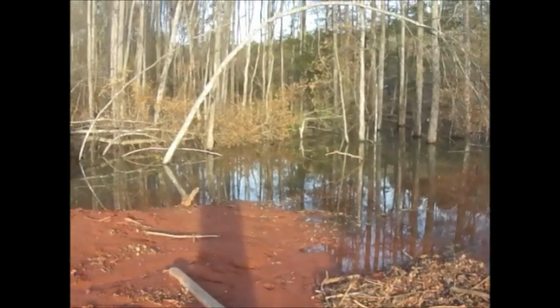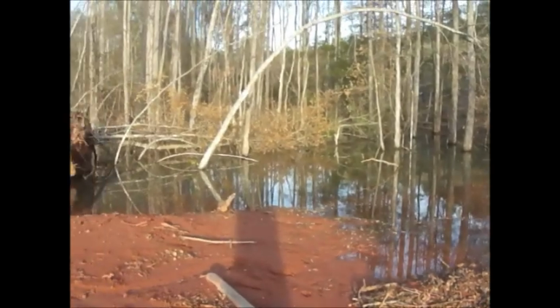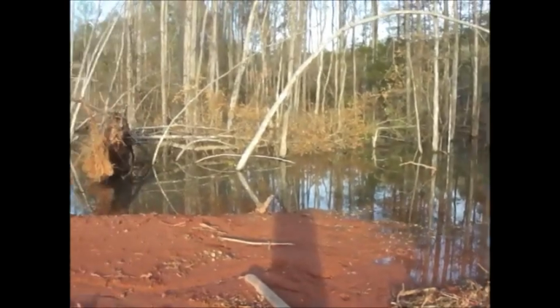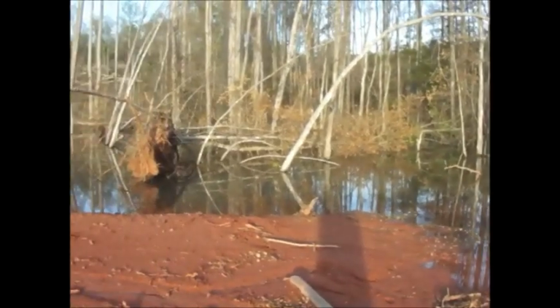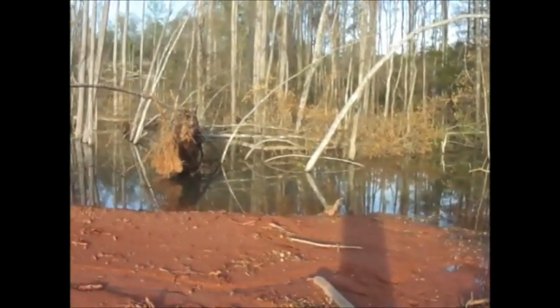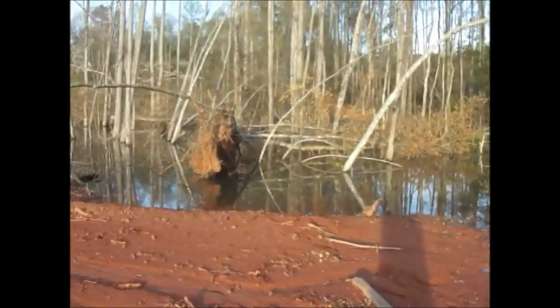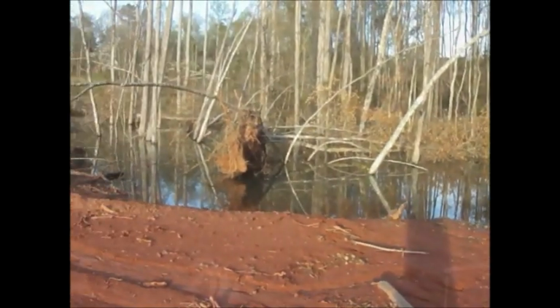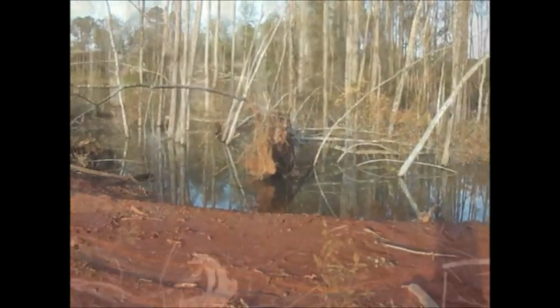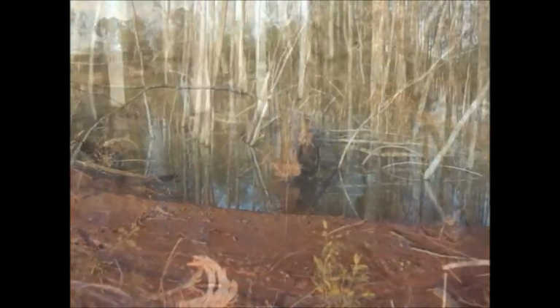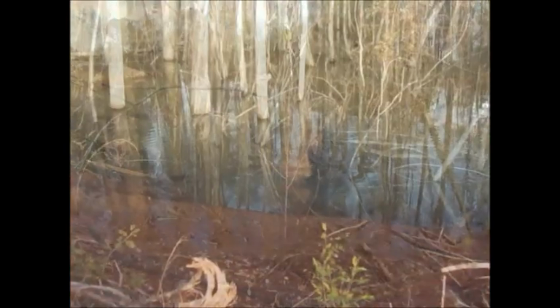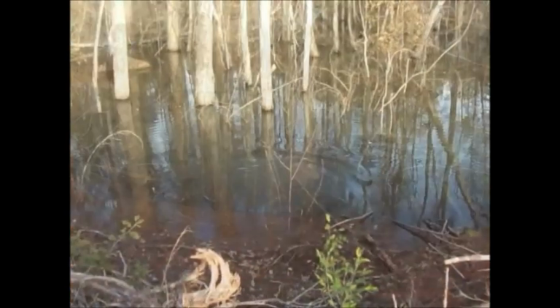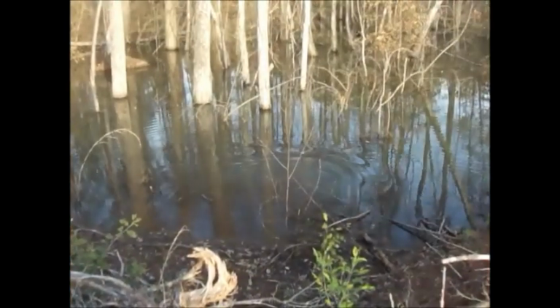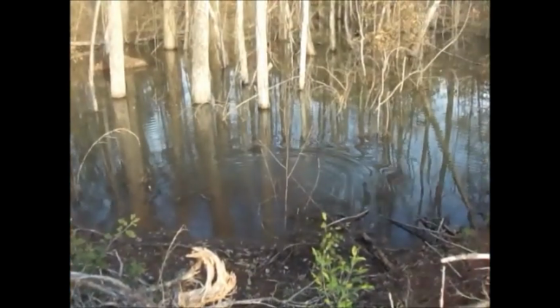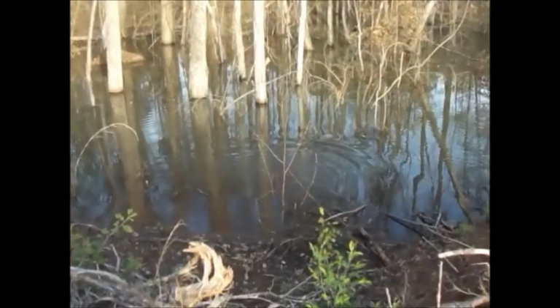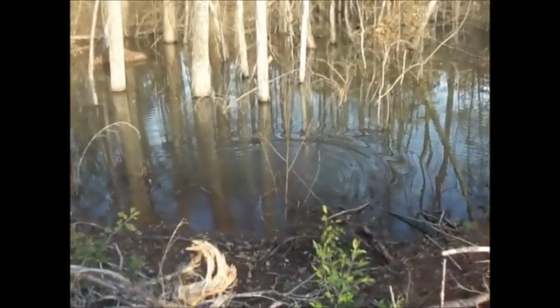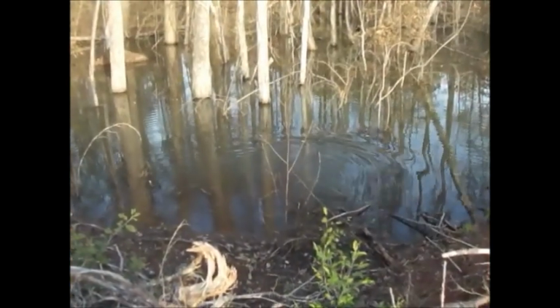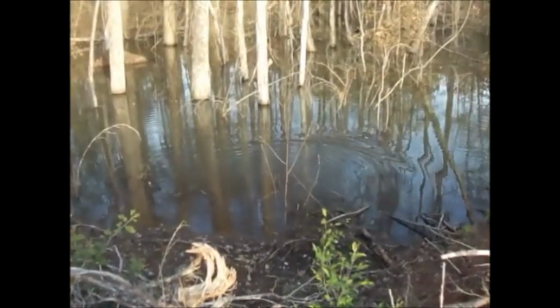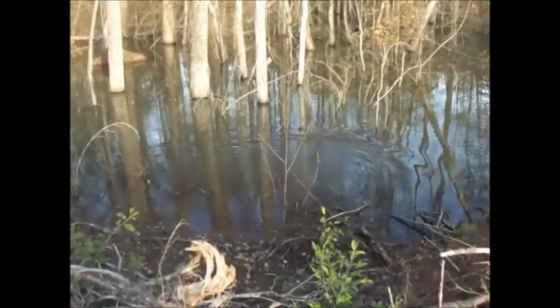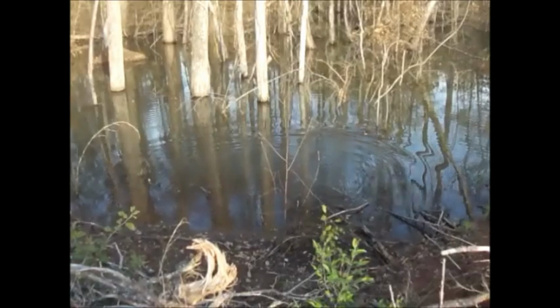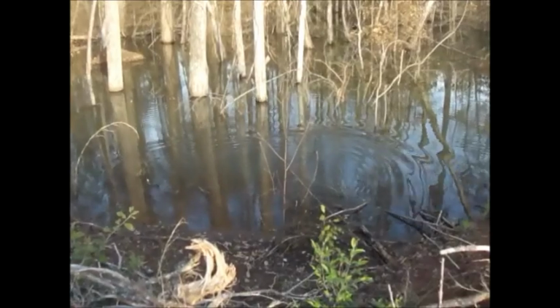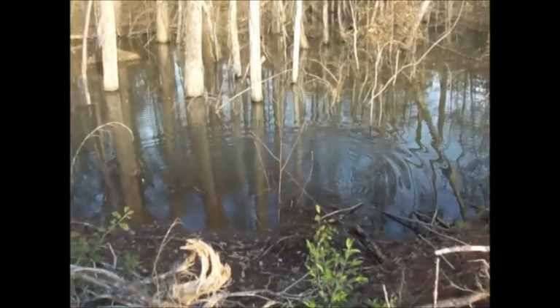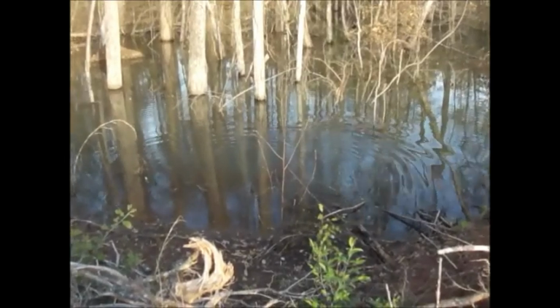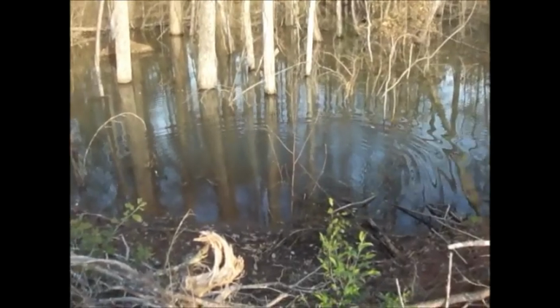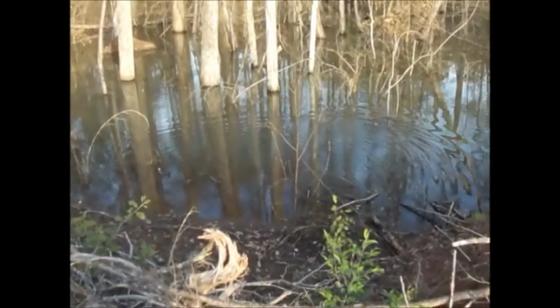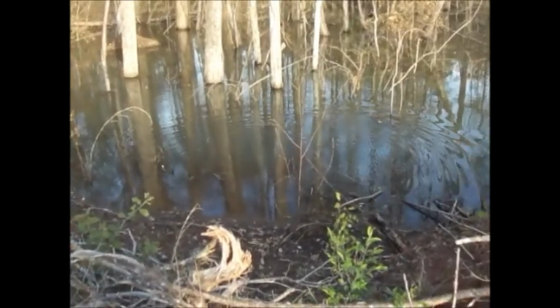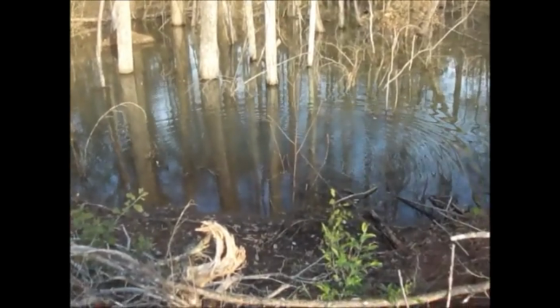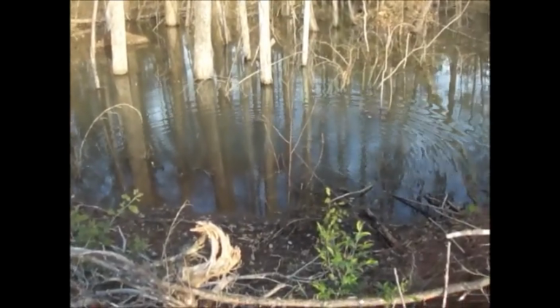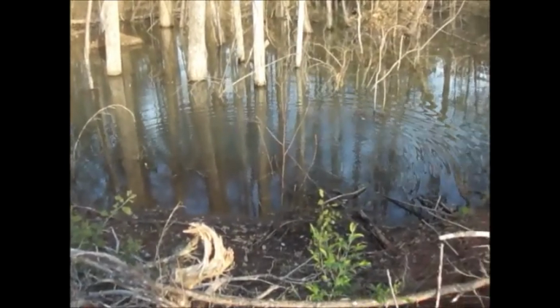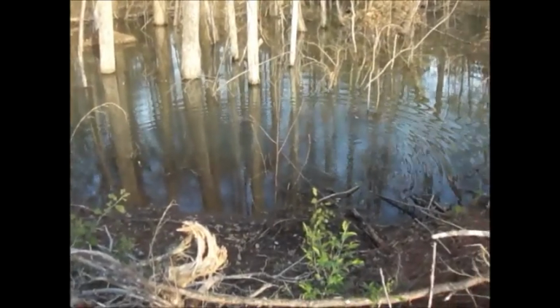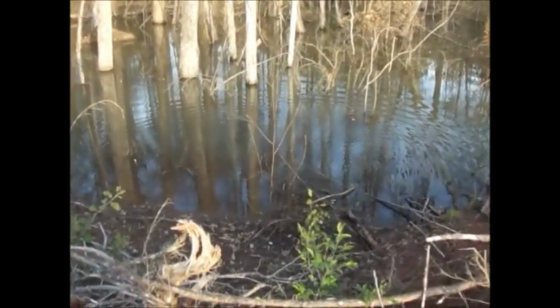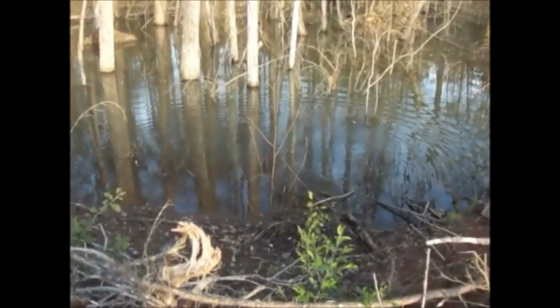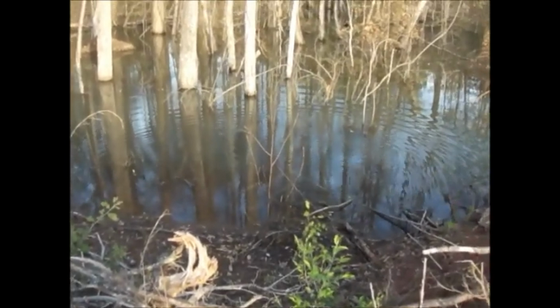Neat little beaver pond. You just missed it — it was an alligator snapping turtle in the beaver pond here. Pretty big one too.